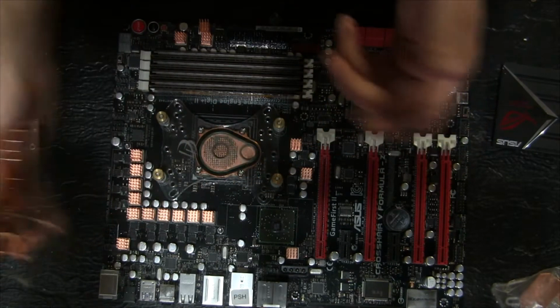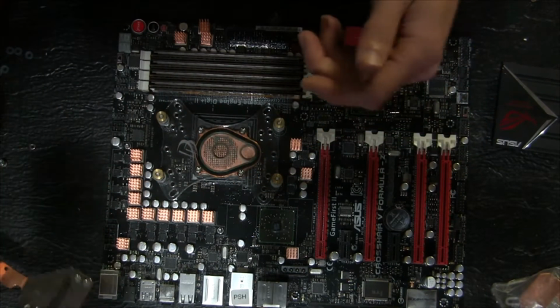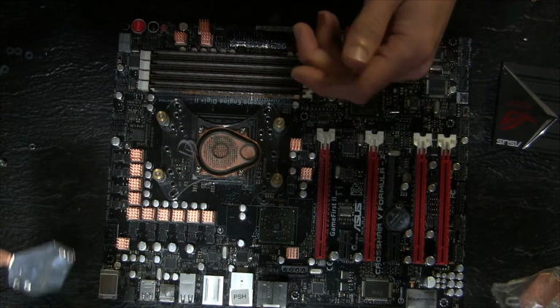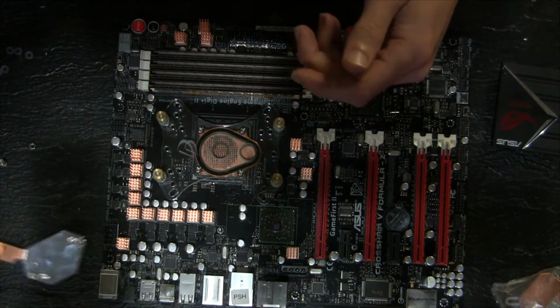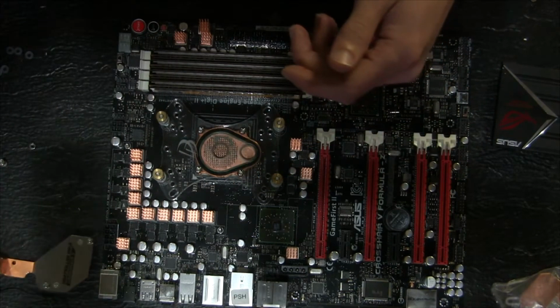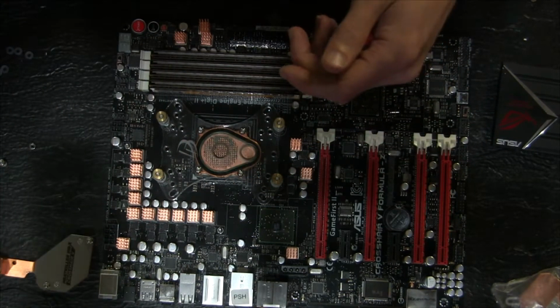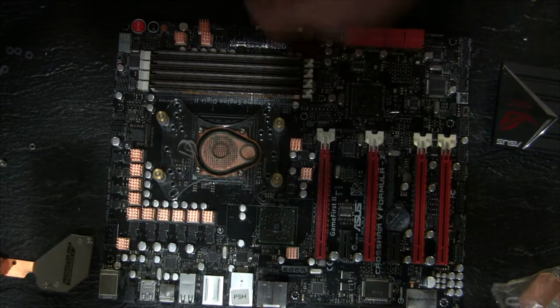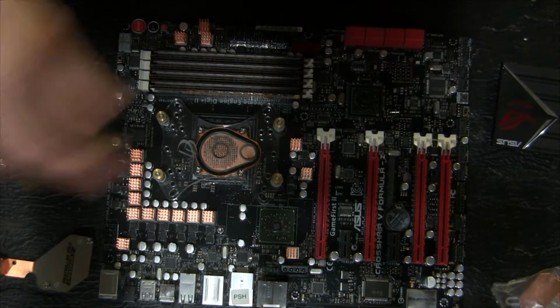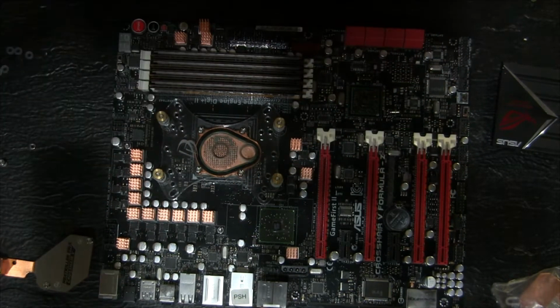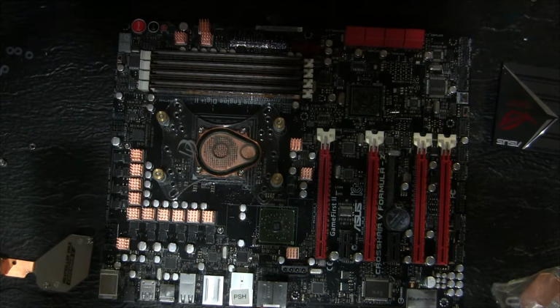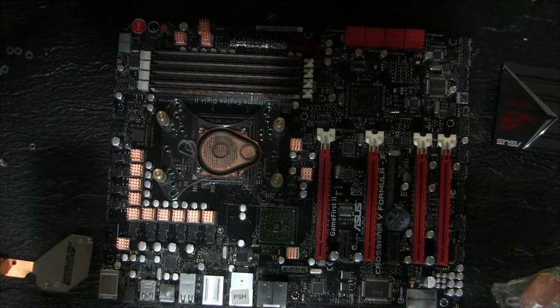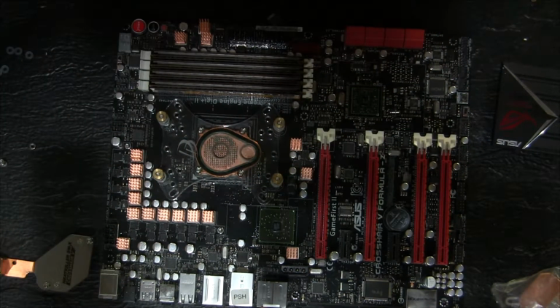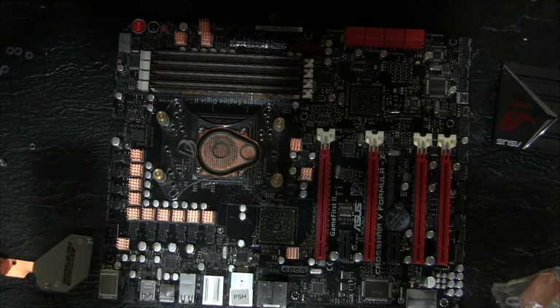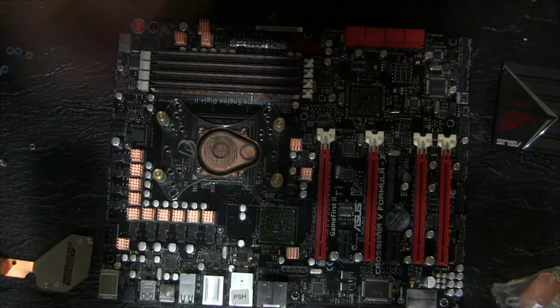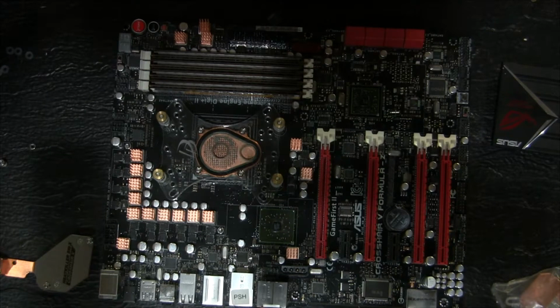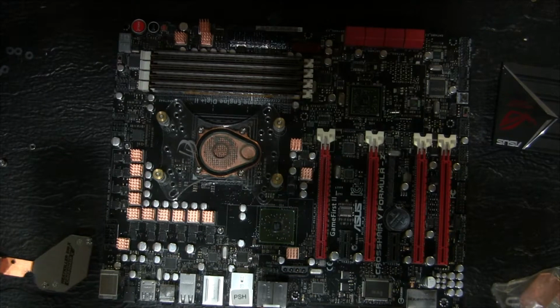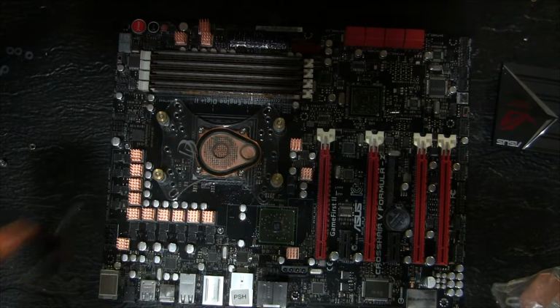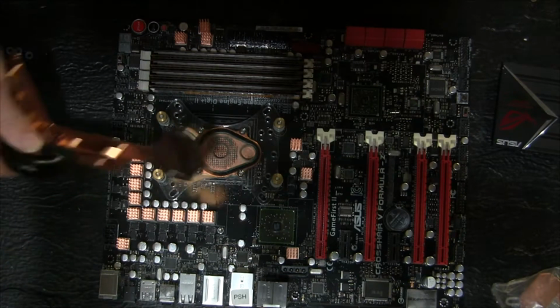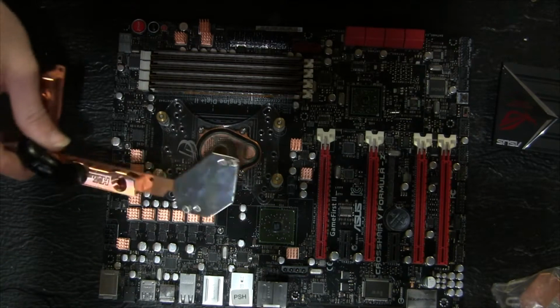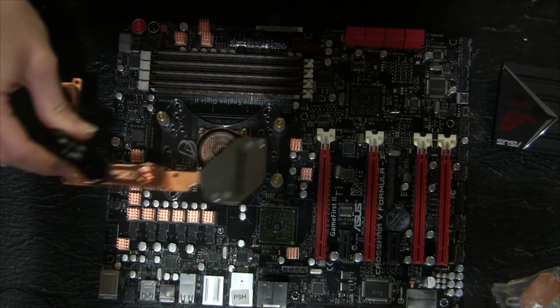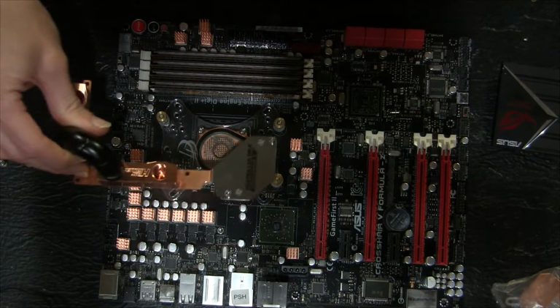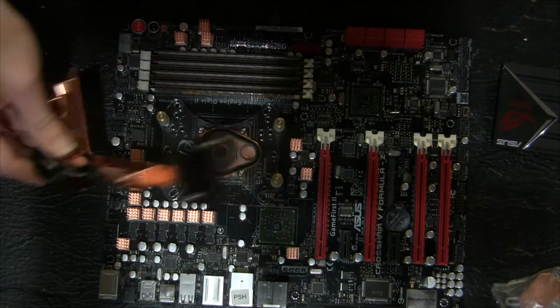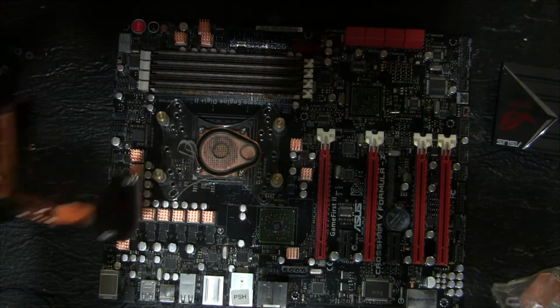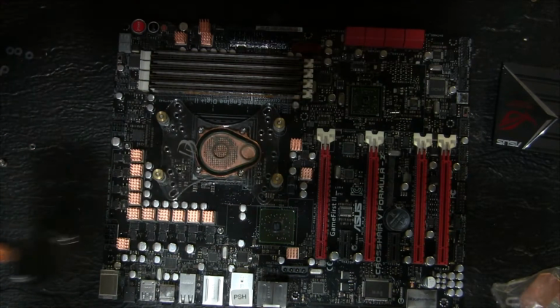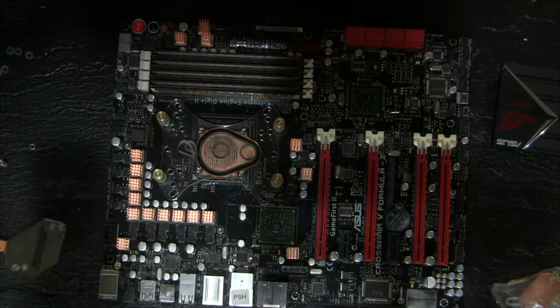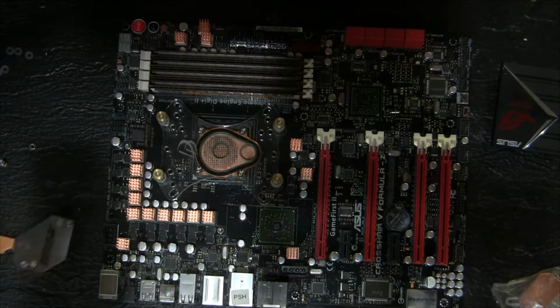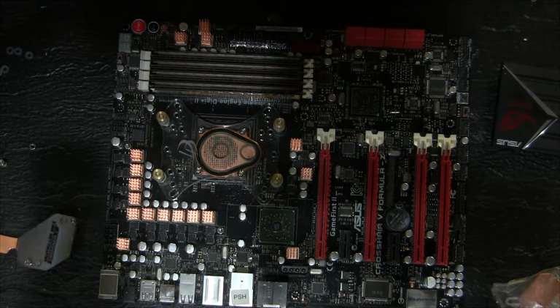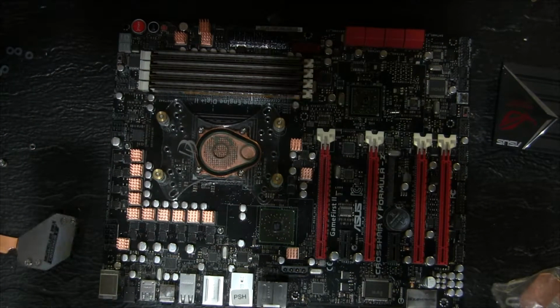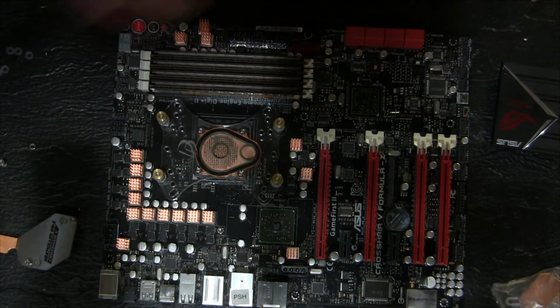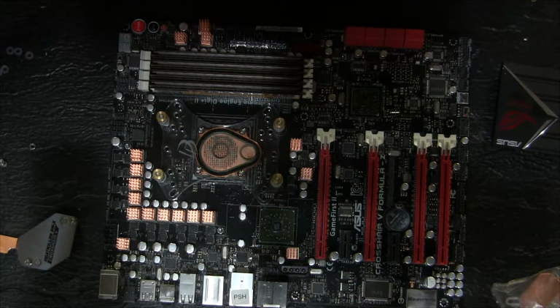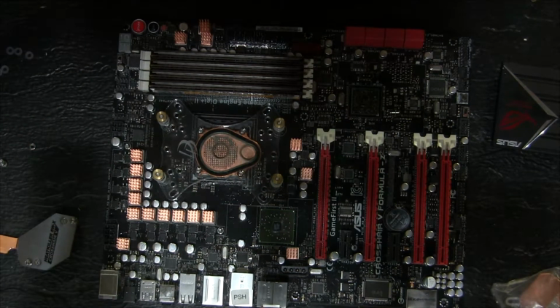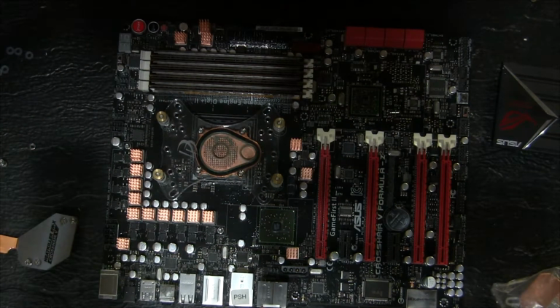So that's pretty much what you need to know if you want to install one of these blocks on a Crossair 5 Formula Z.